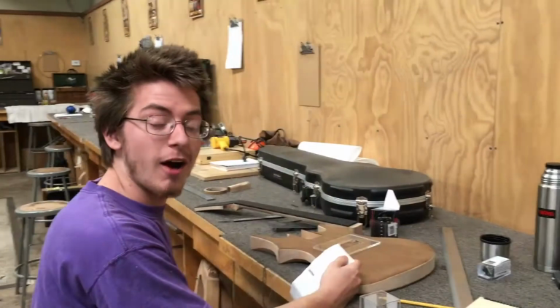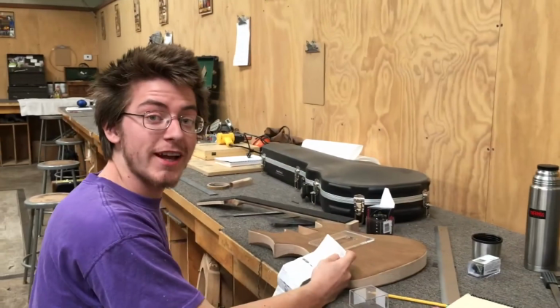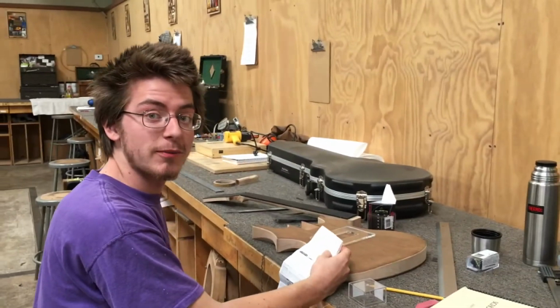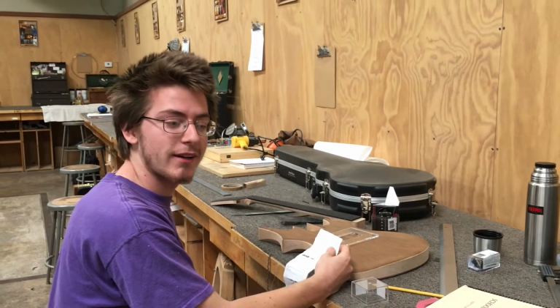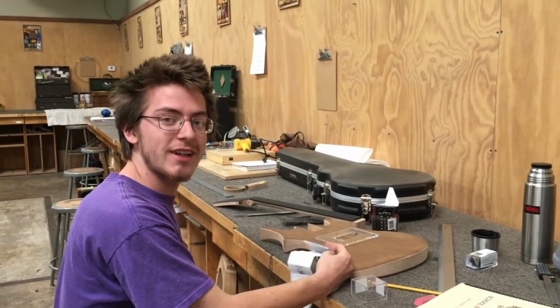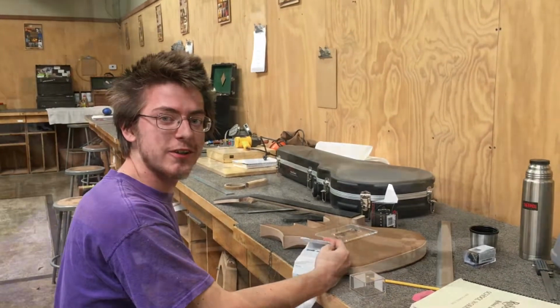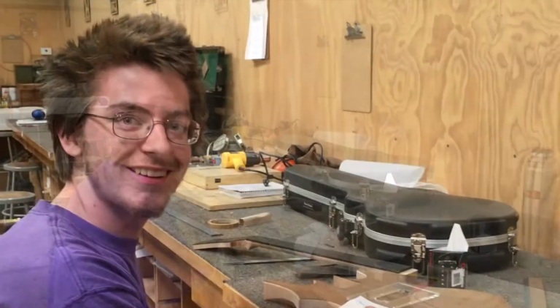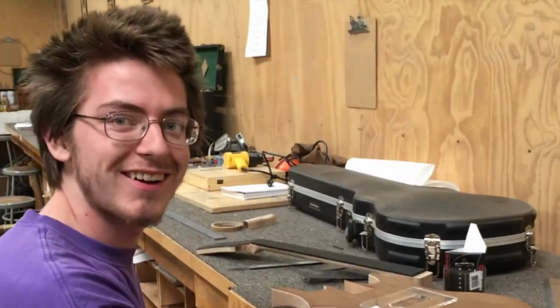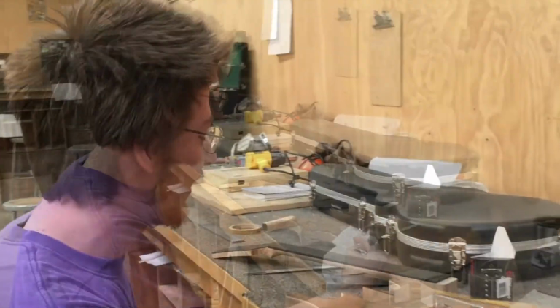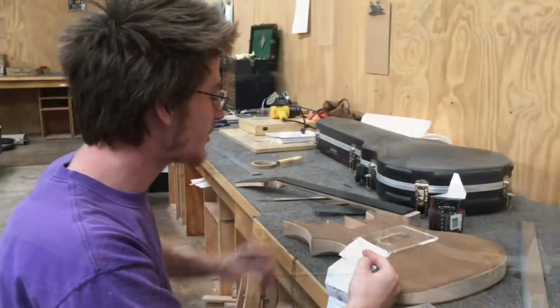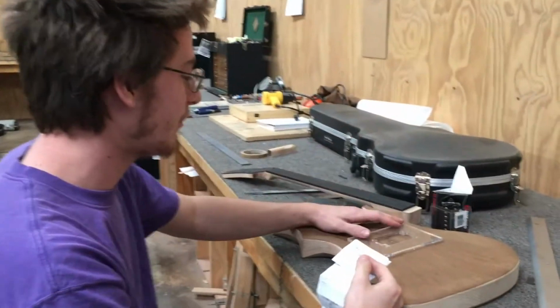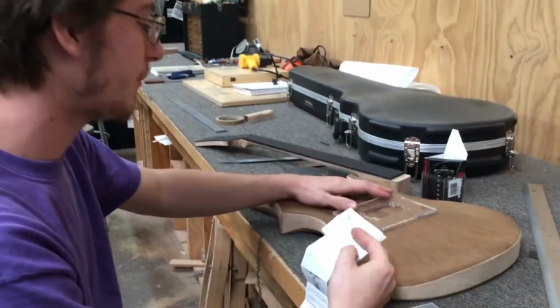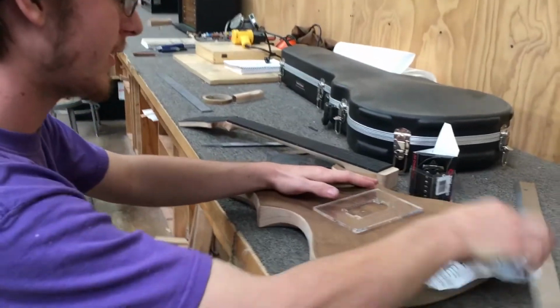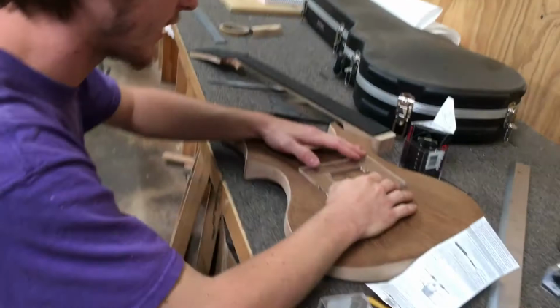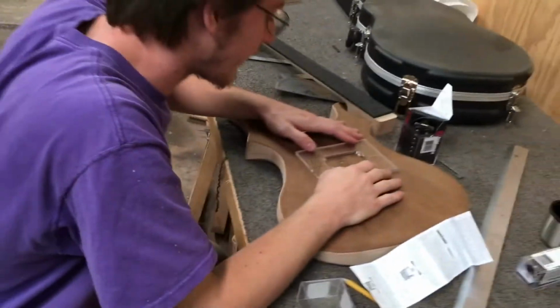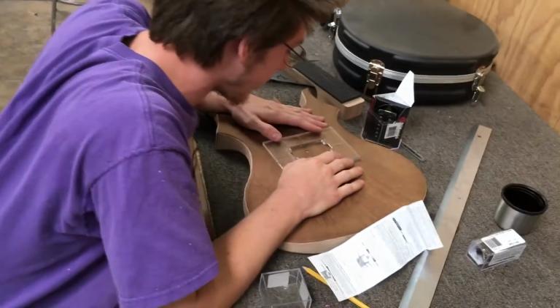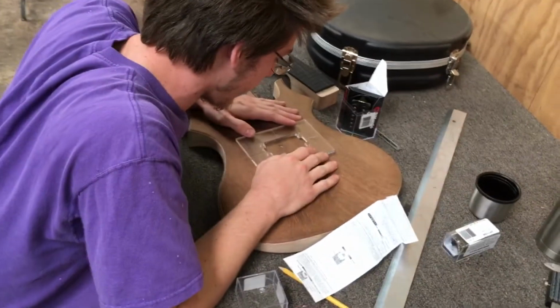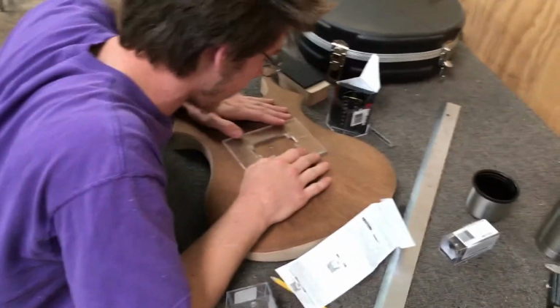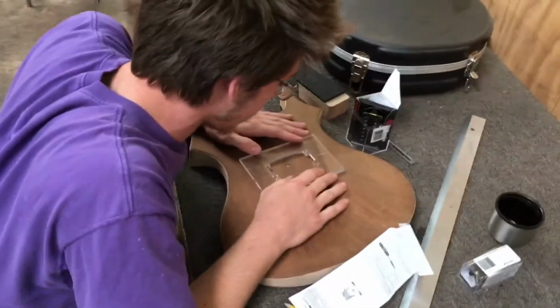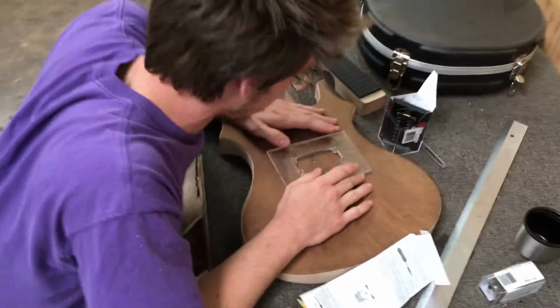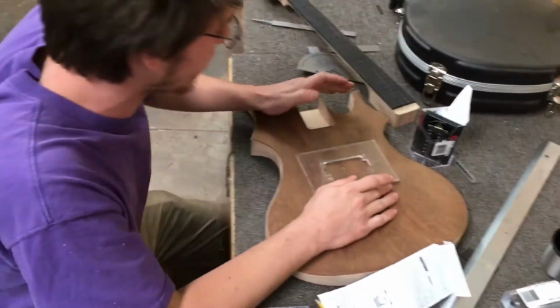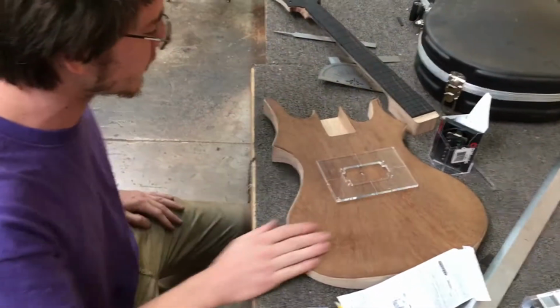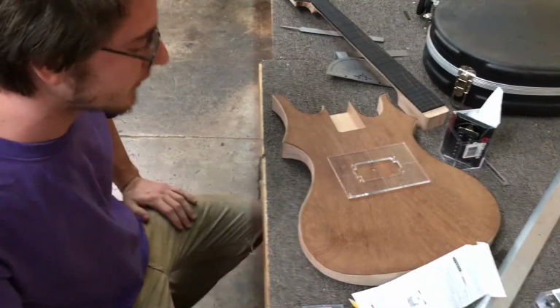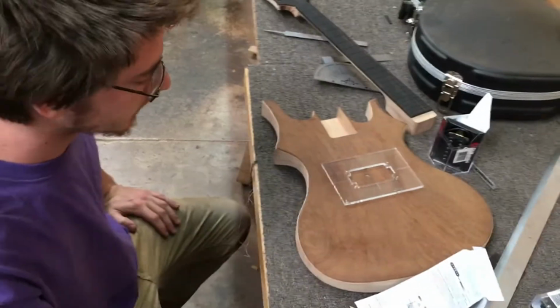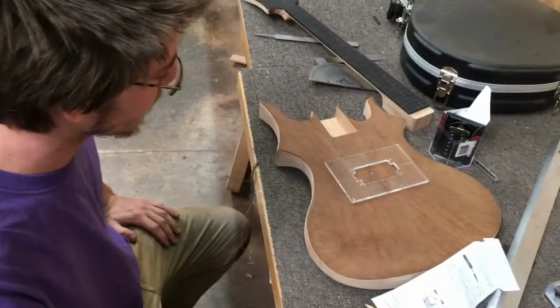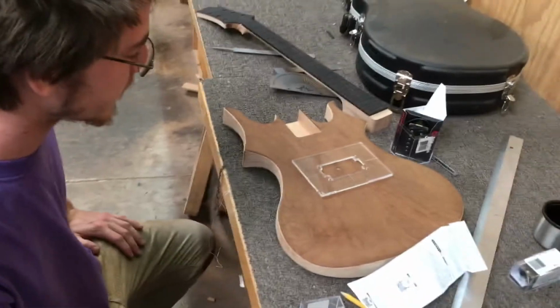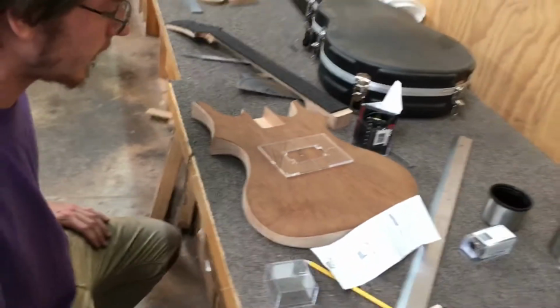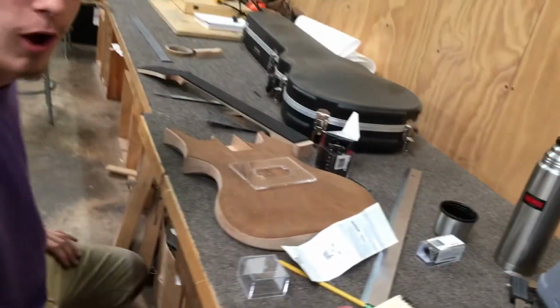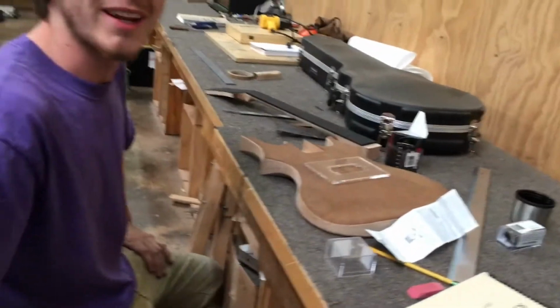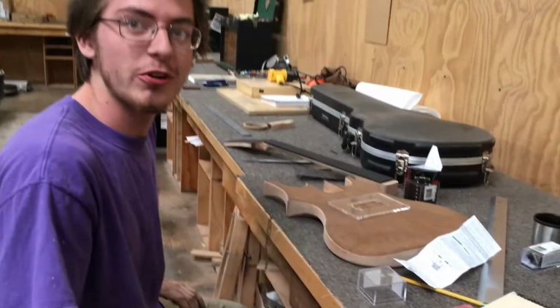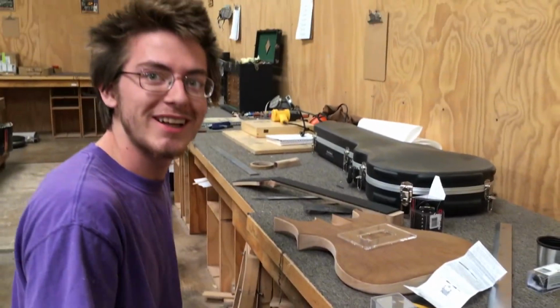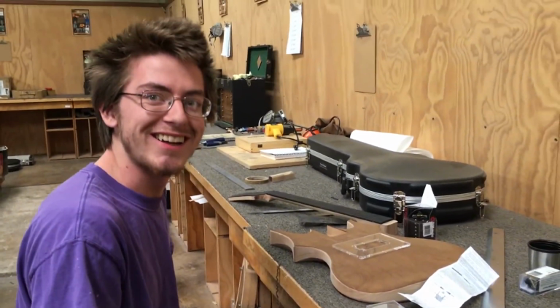I'm Greg Nass from New Woodstock. What are you working on here, man? I'm just laying out my pickup cavities right now. Got two humbuckers and a single coil. Have you ever done anything like this before? Oh no, man. It's all new to me.